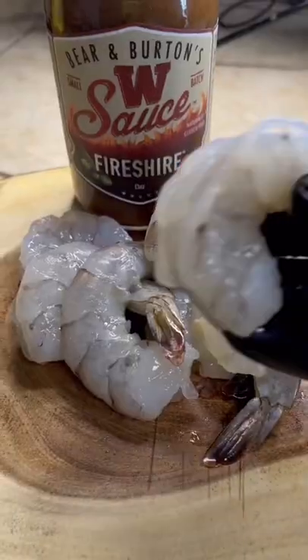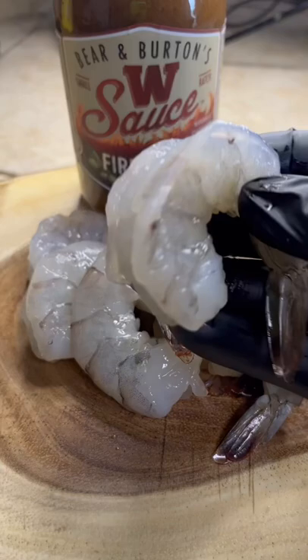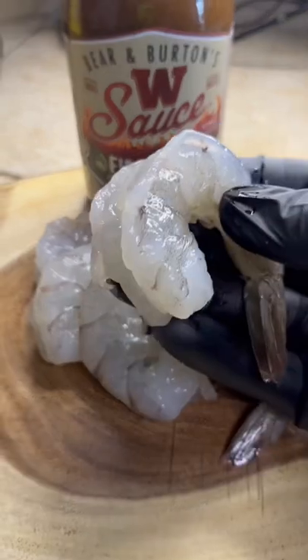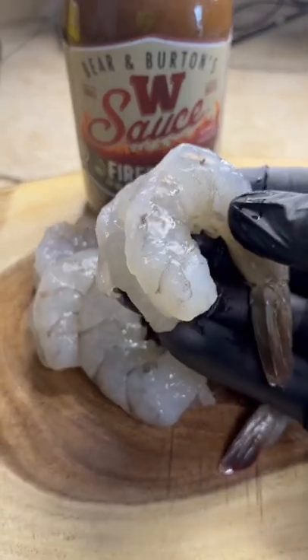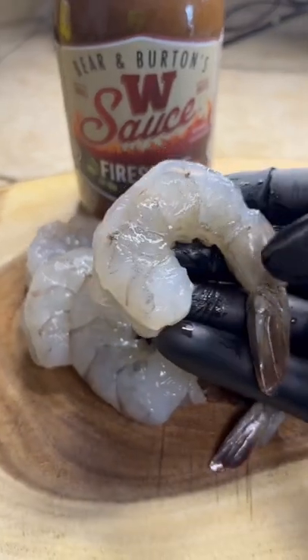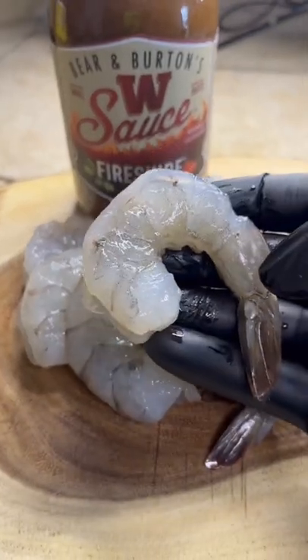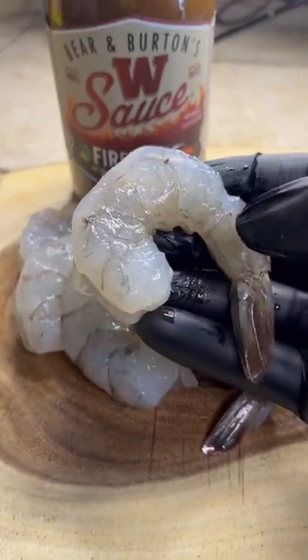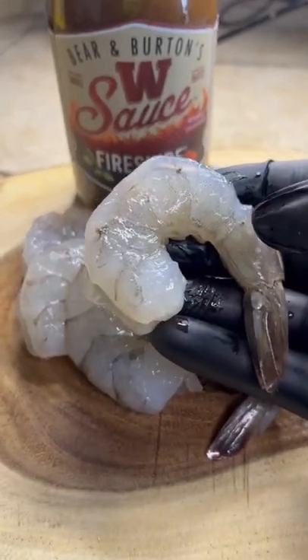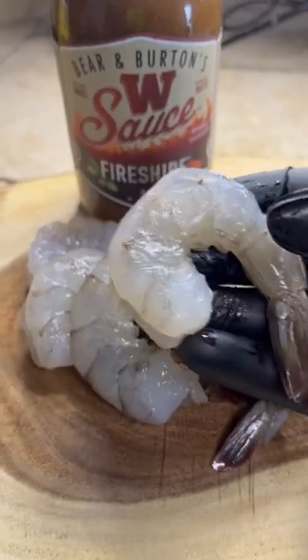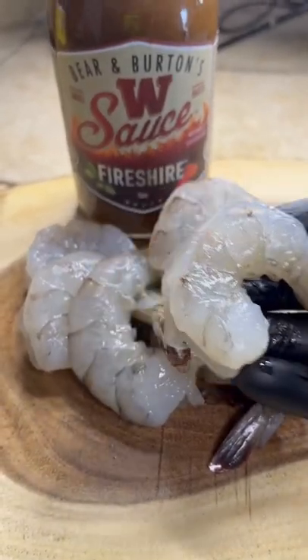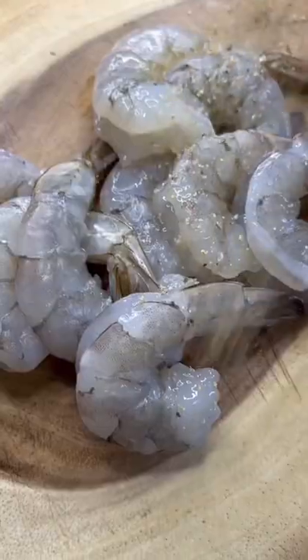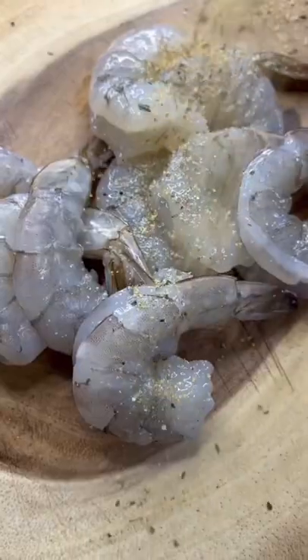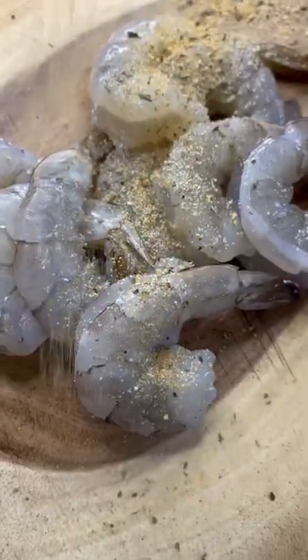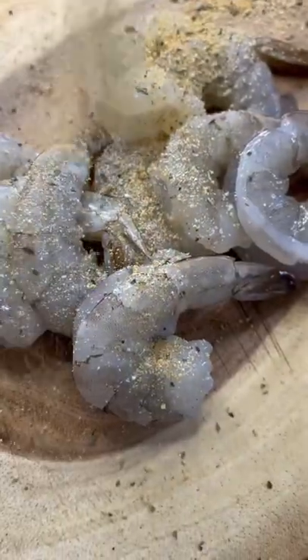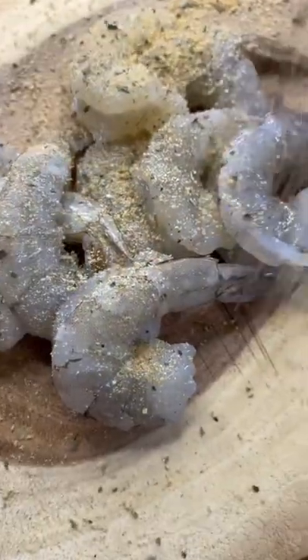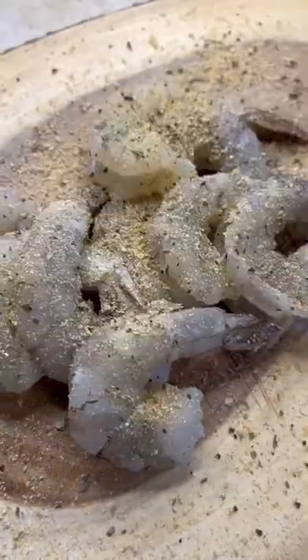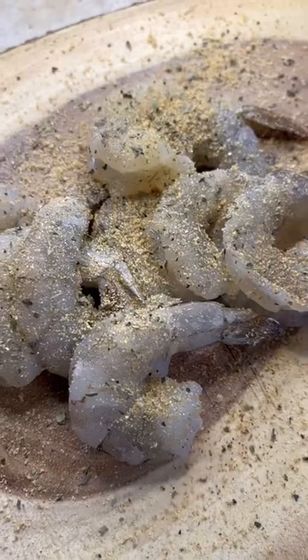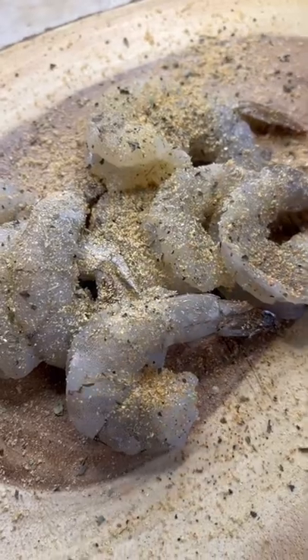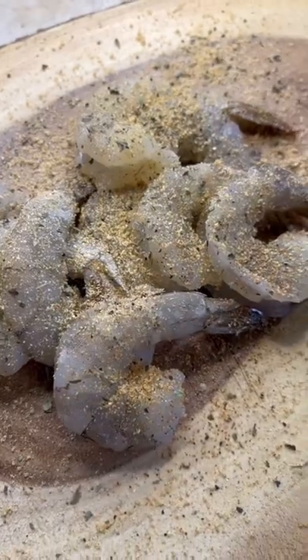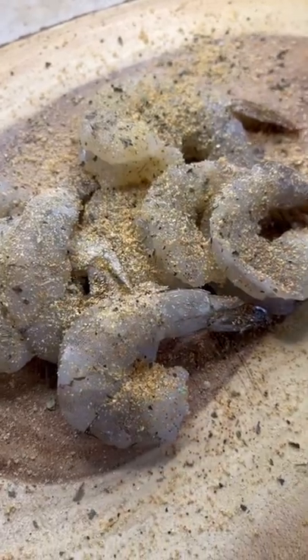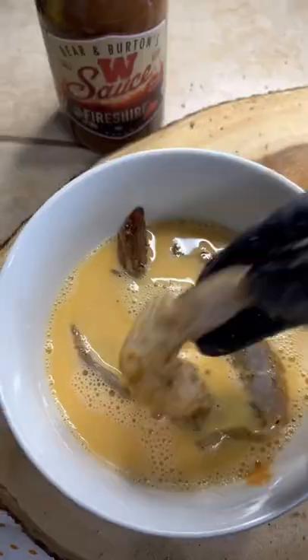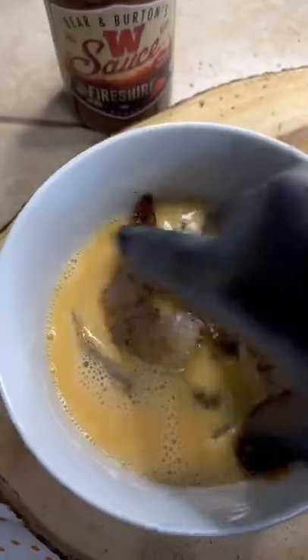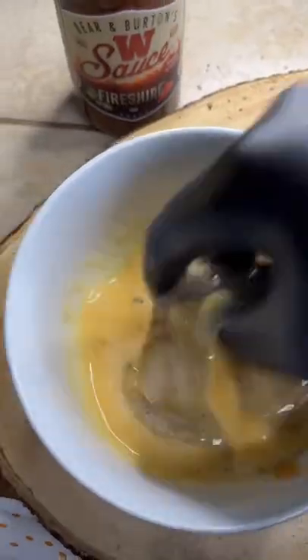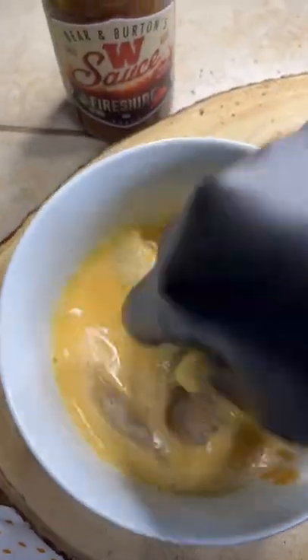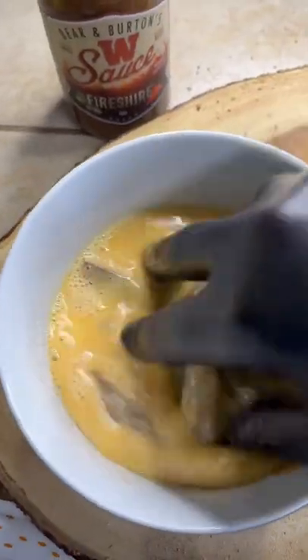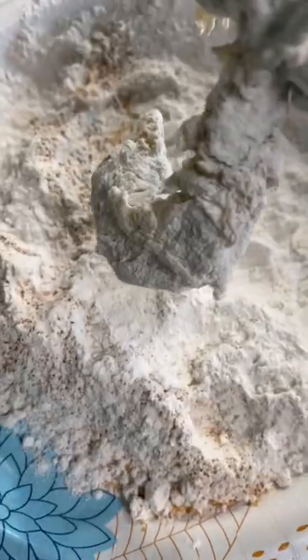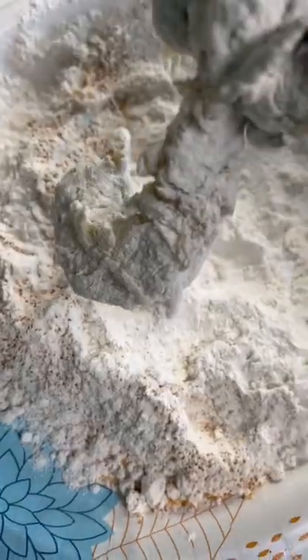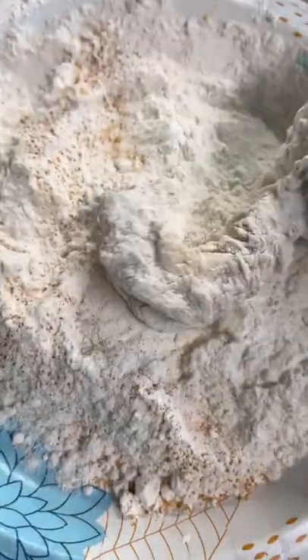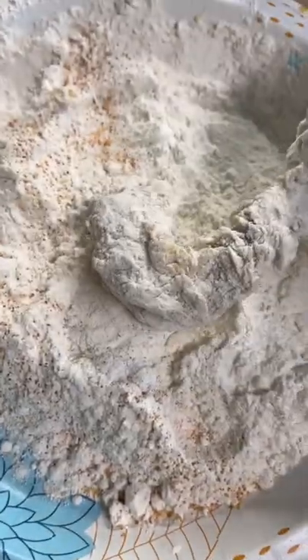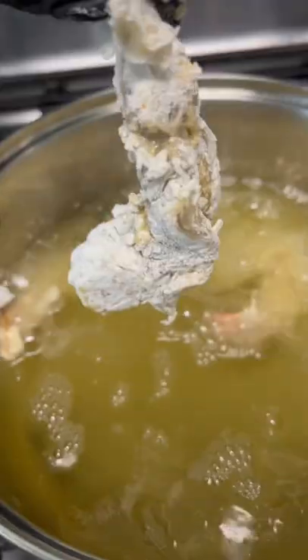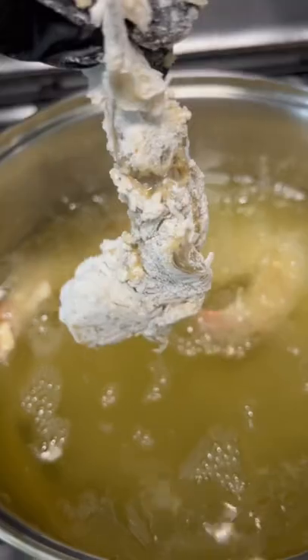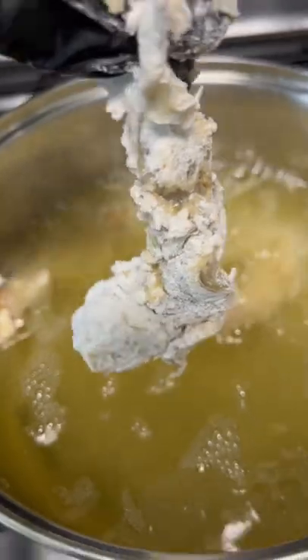Go ahead and peel and devein them shrimp — leave the tails on. Onion and garlic powder, a little splash of that Cajun love, right to that egg wash, that Cajun seasoned flour, right to the hot tub they go!